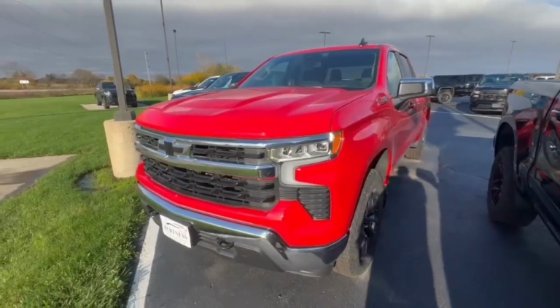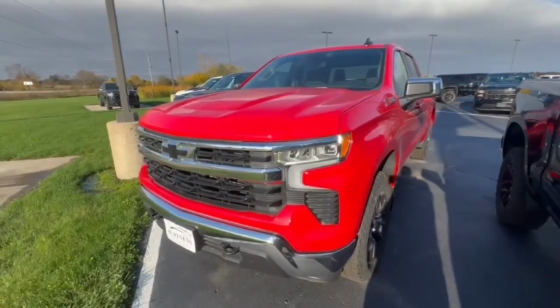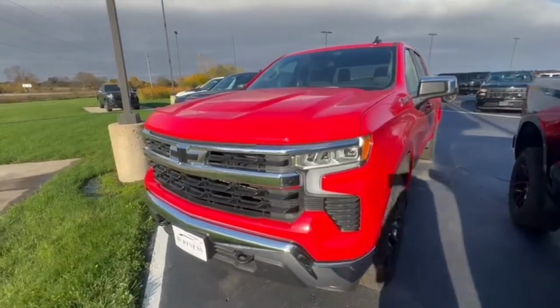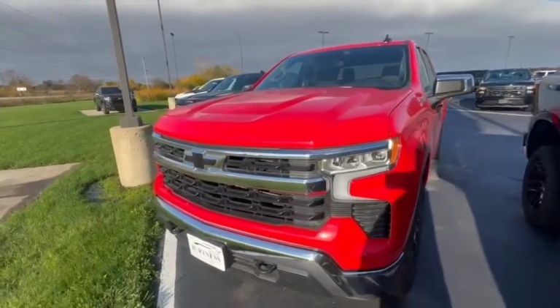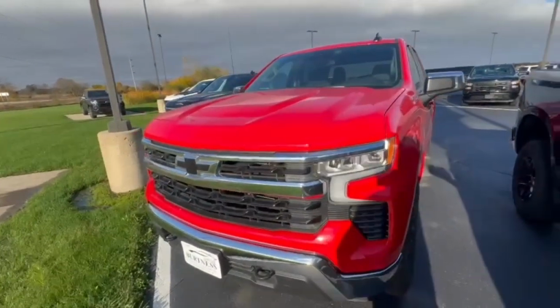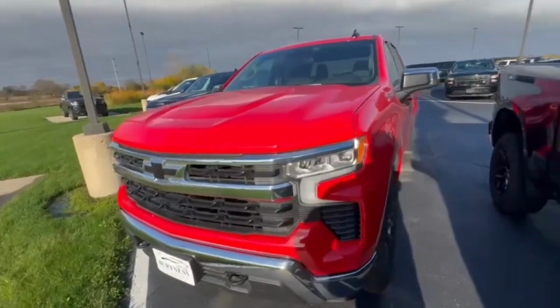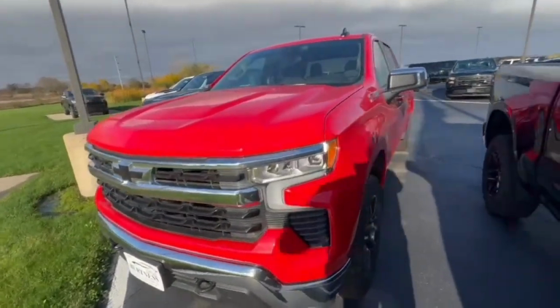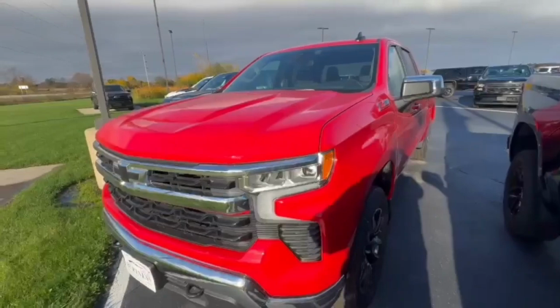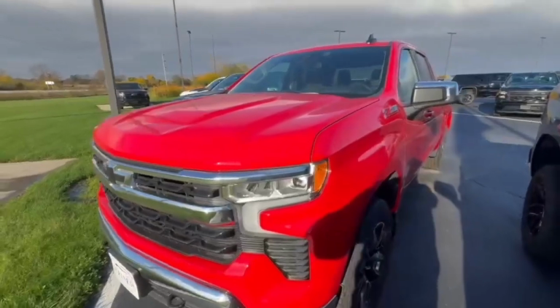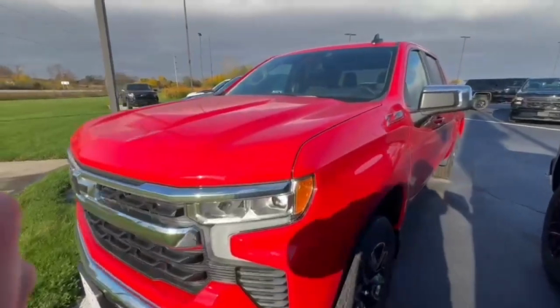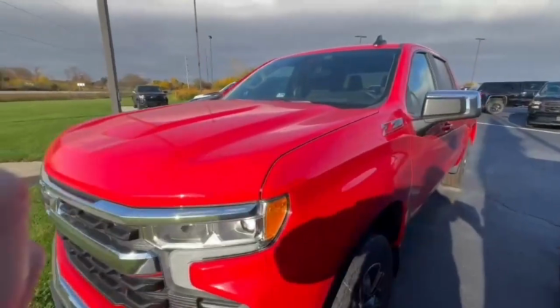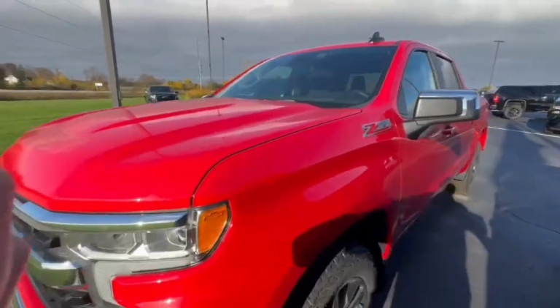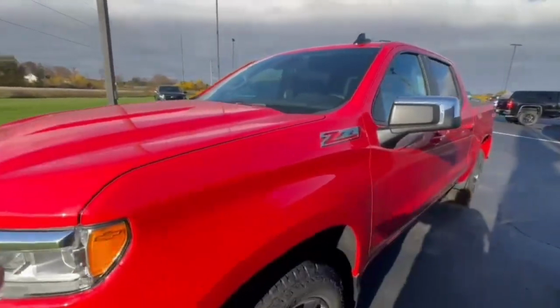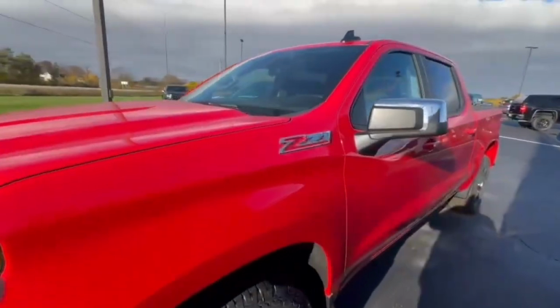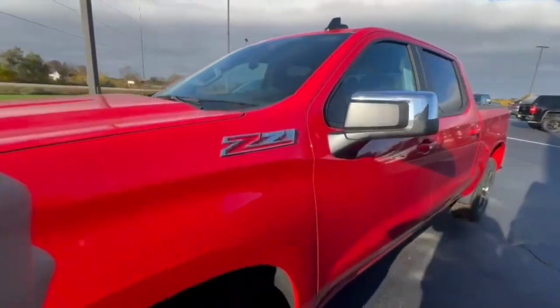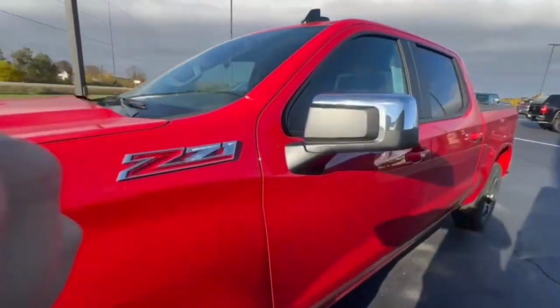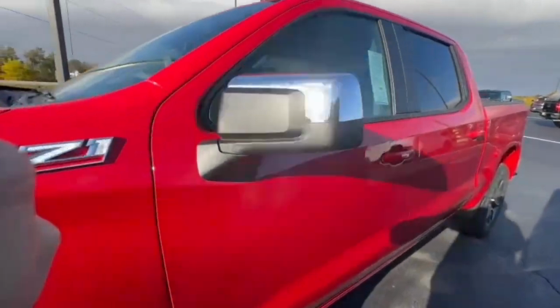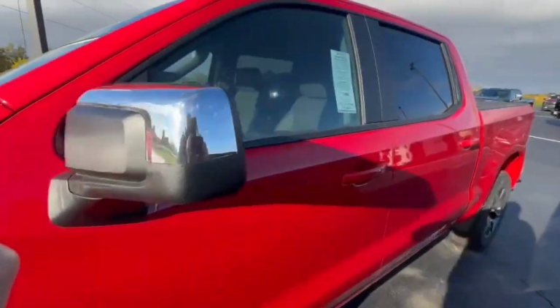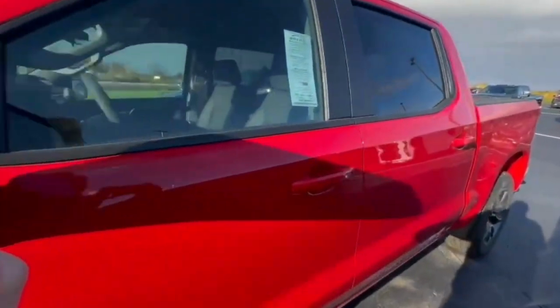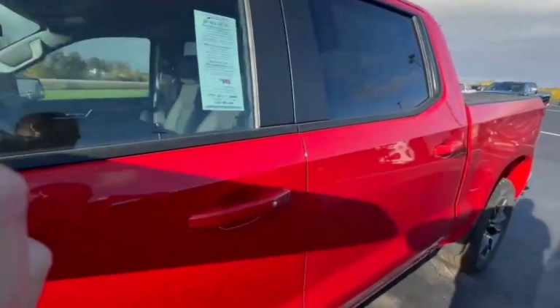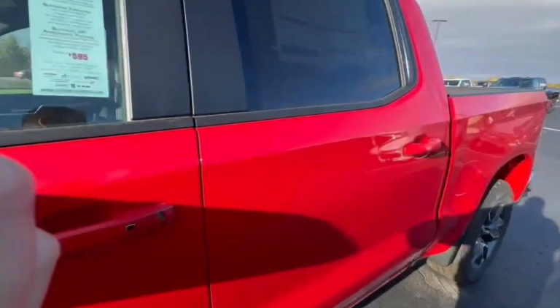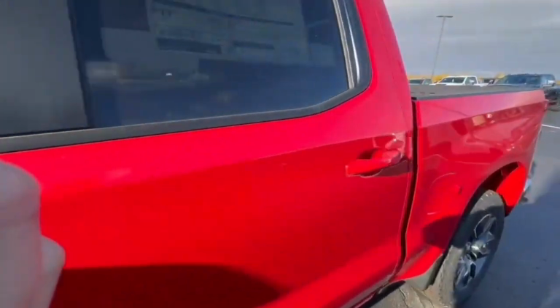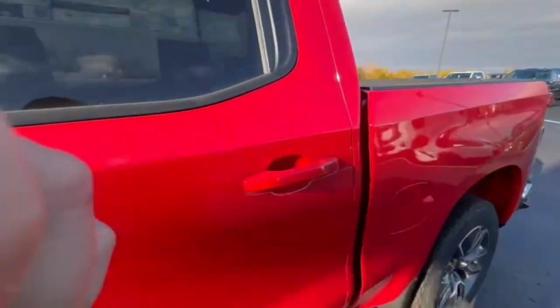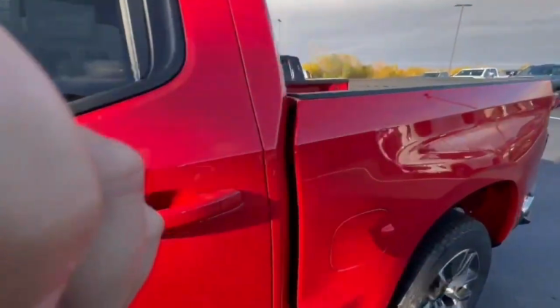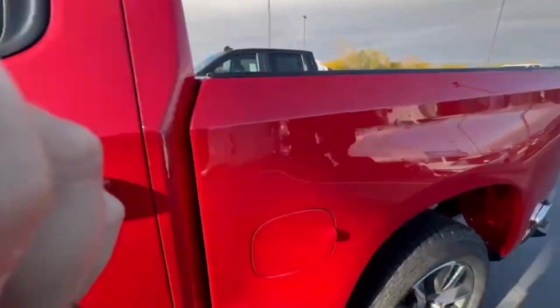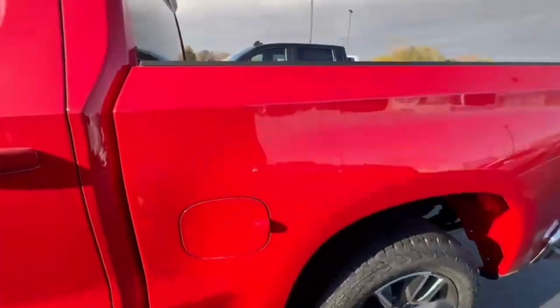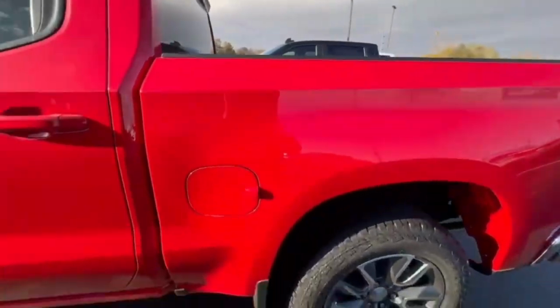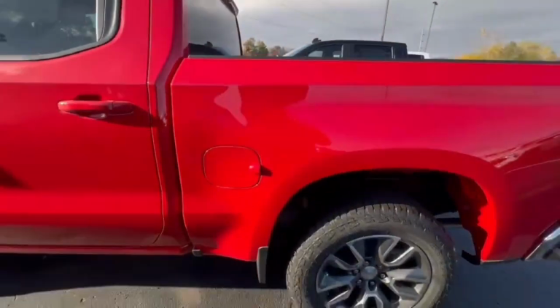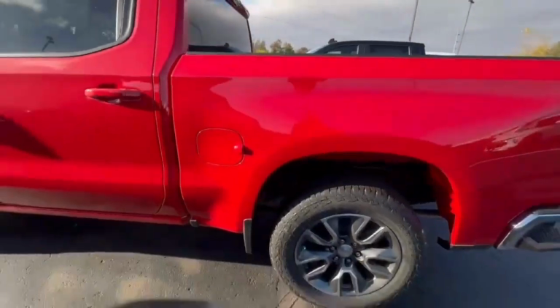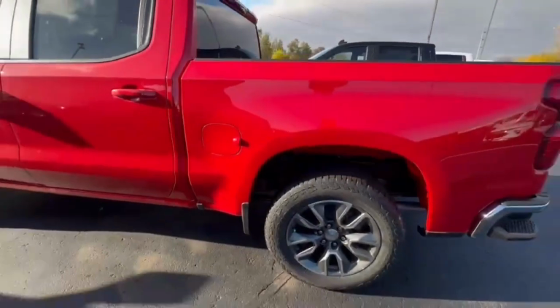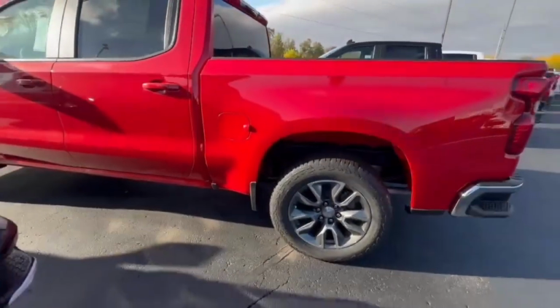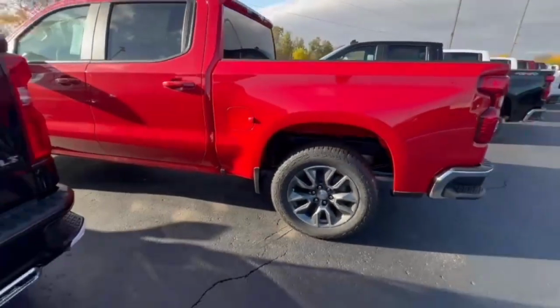It is available here on the lot. Very sharp in the red hot. You got your 20-inch wheels.